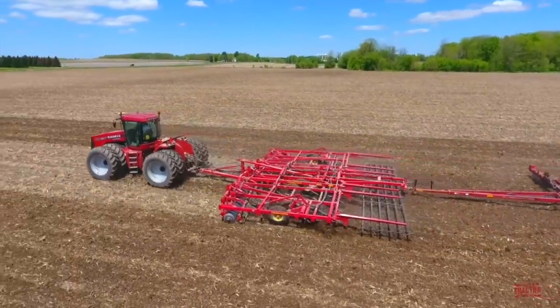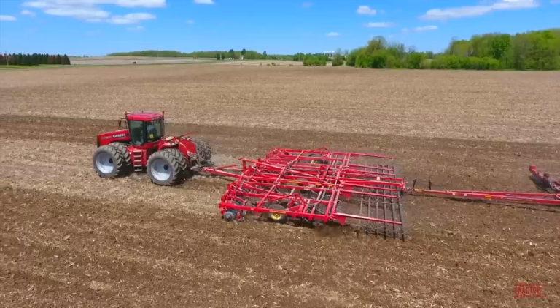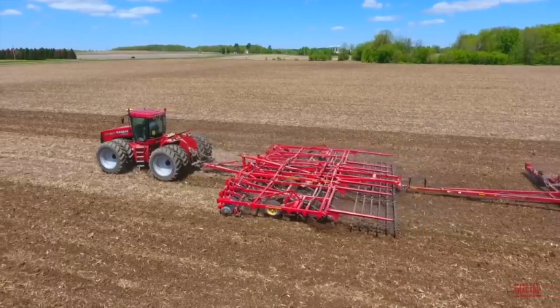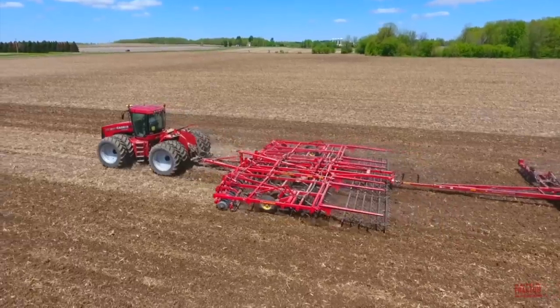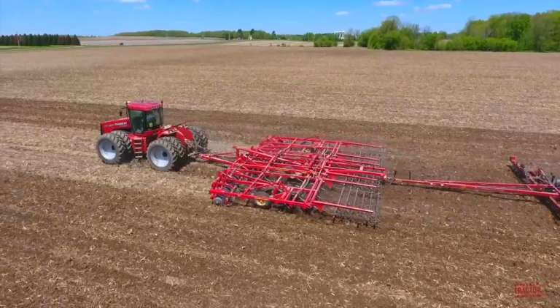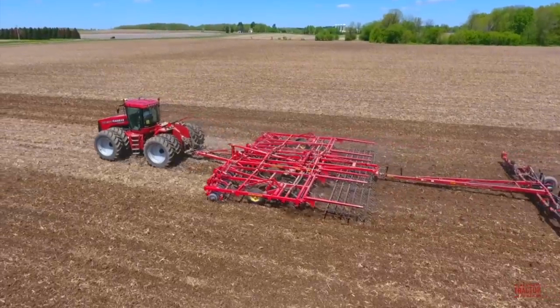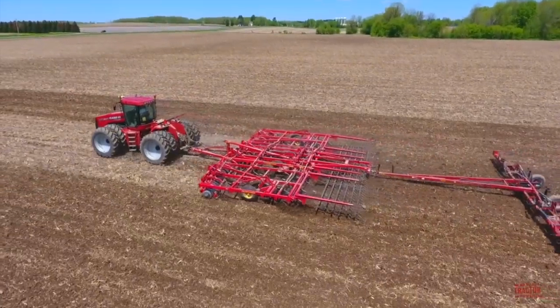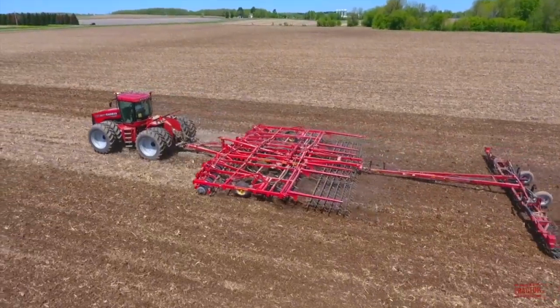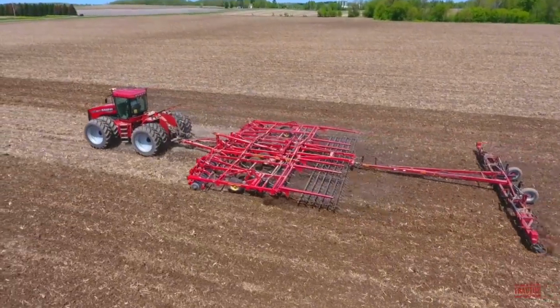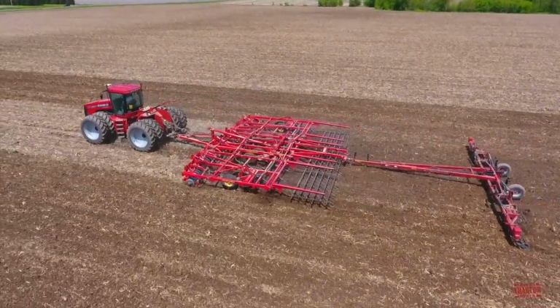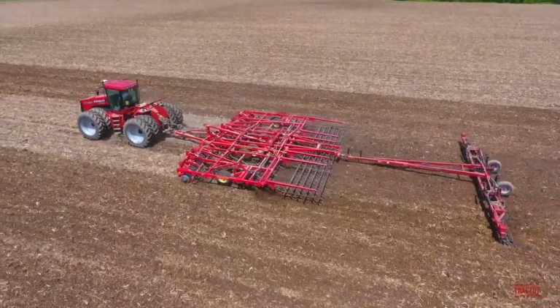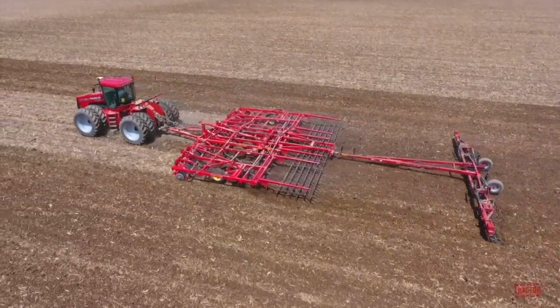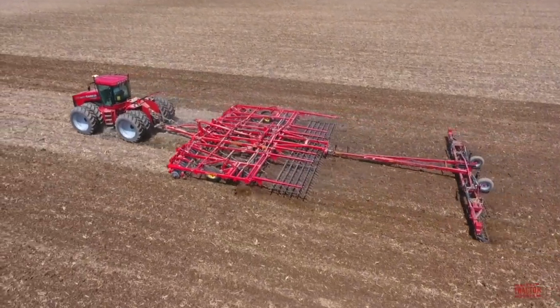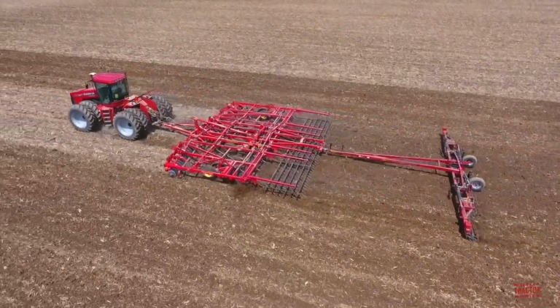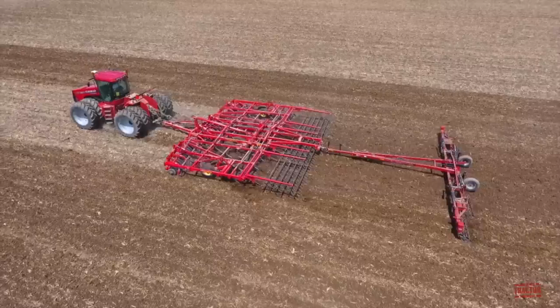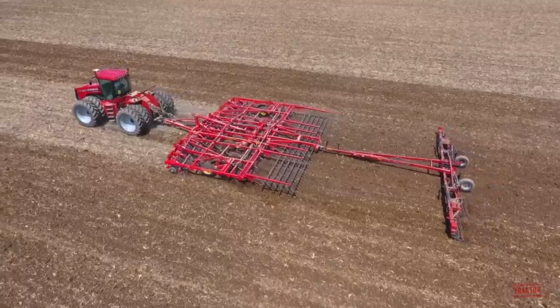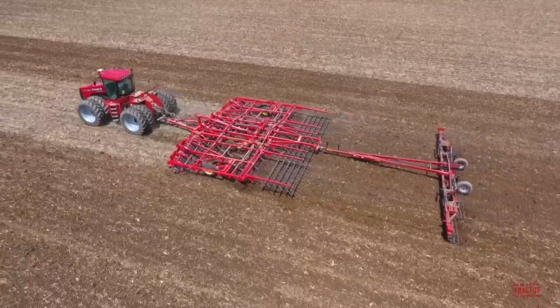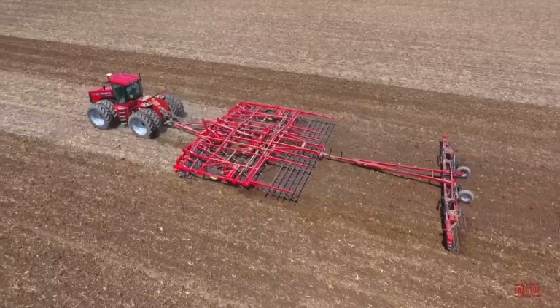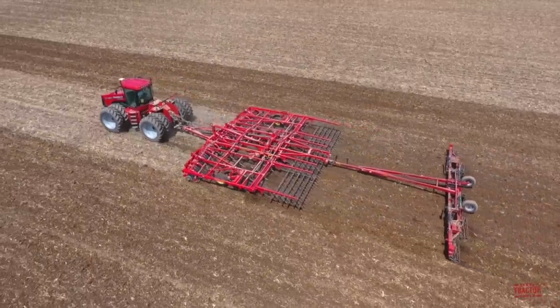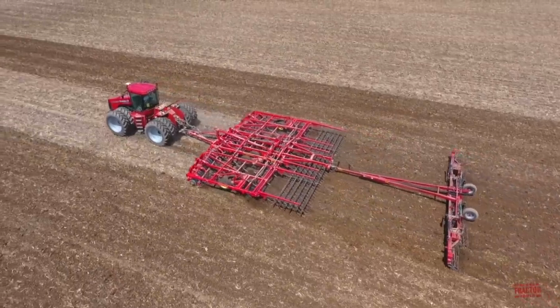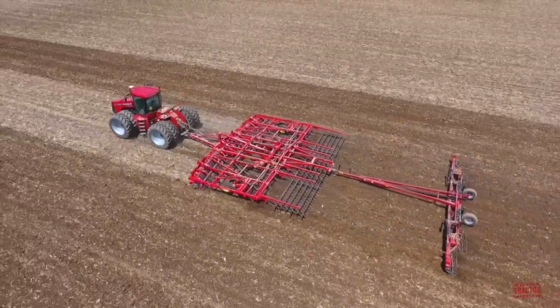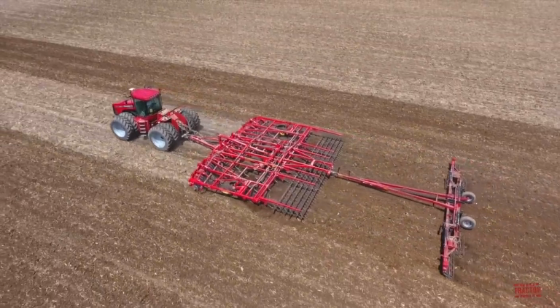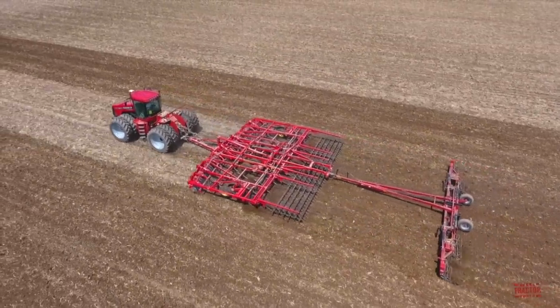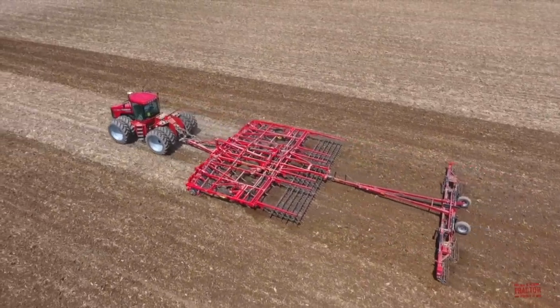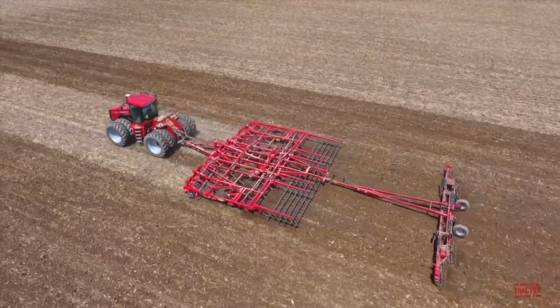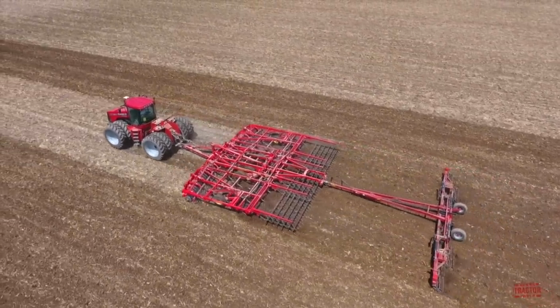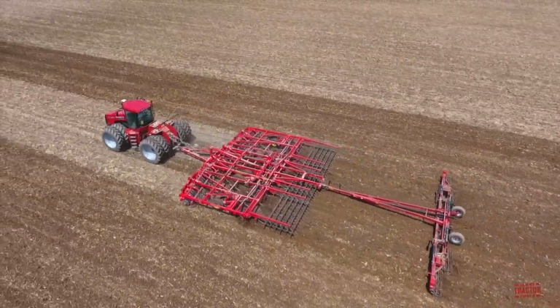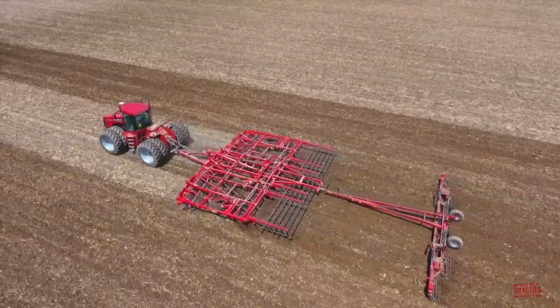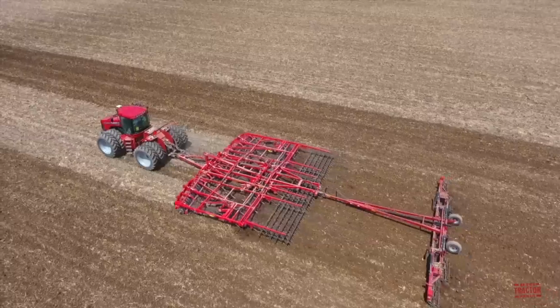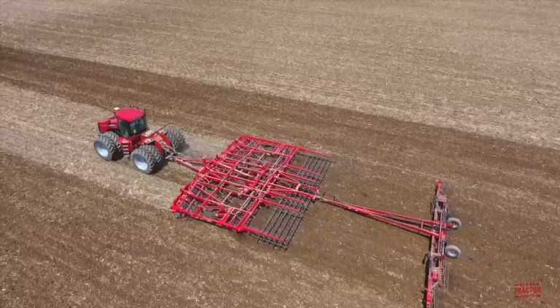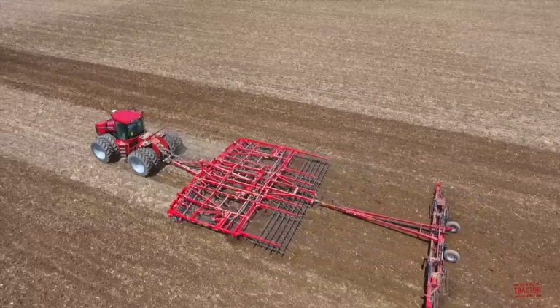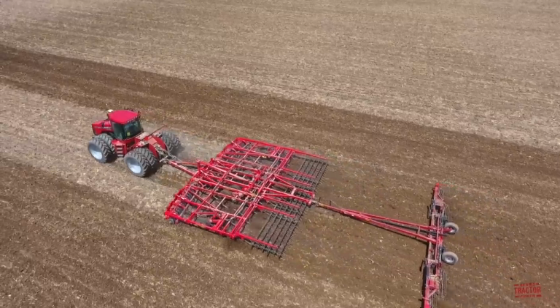The tractor is powered by a Case IH Industrial 8.9 liter, 540 cubic inch engine rated at 335 engine horsepower and 273 PTO horsepower.